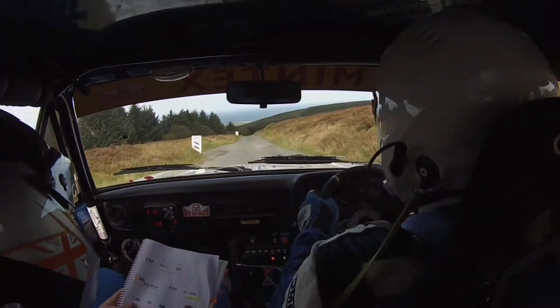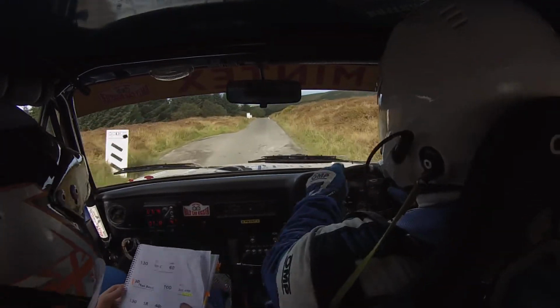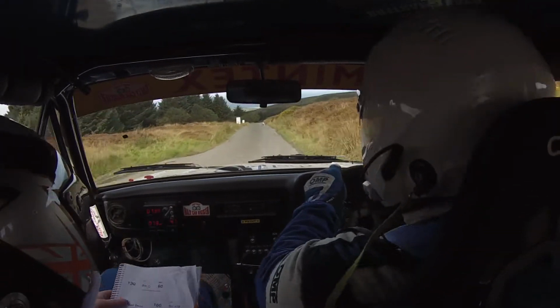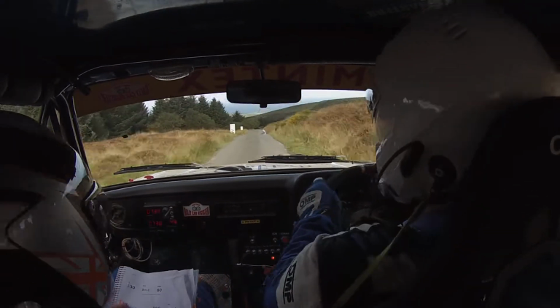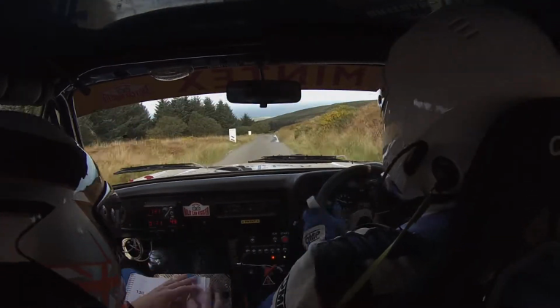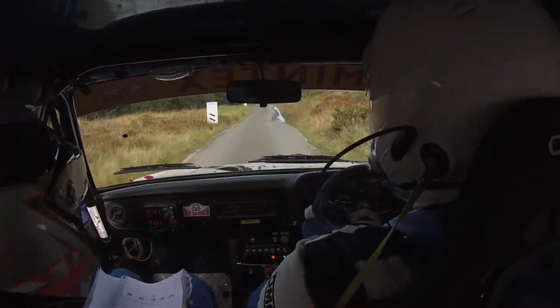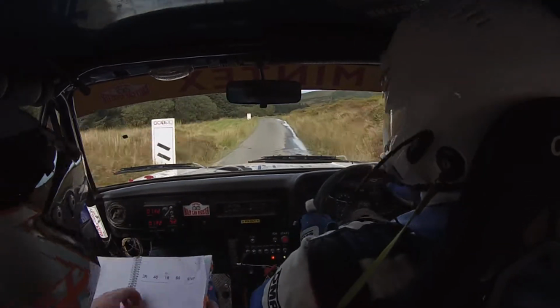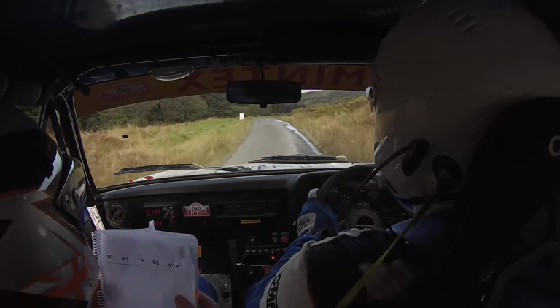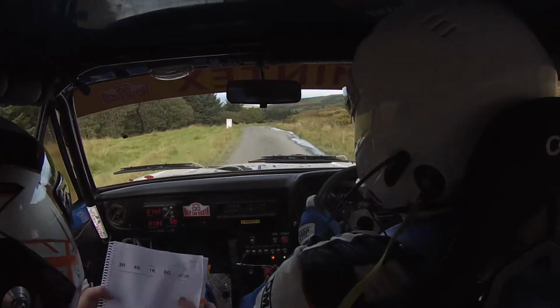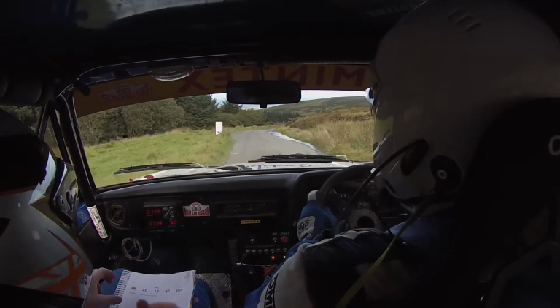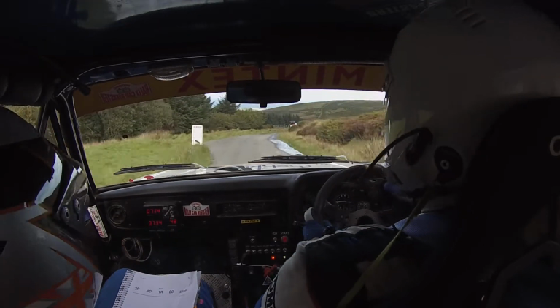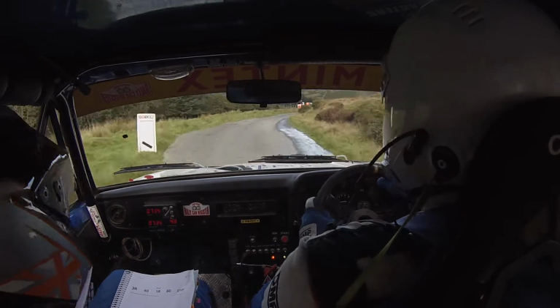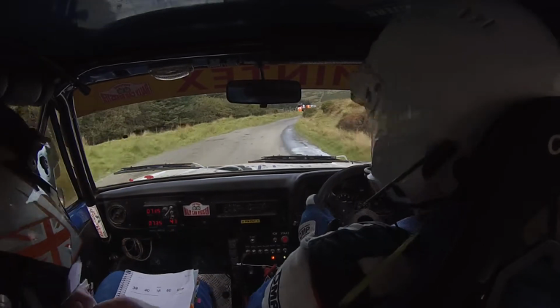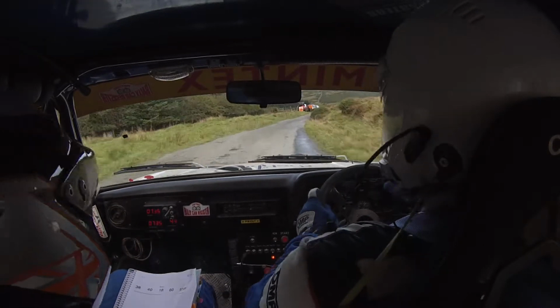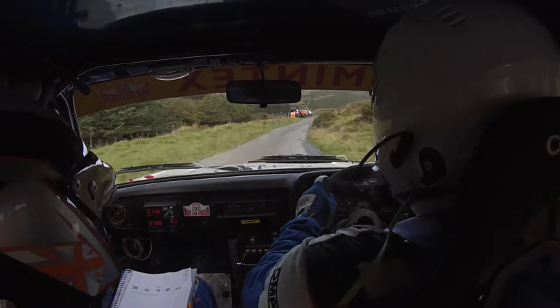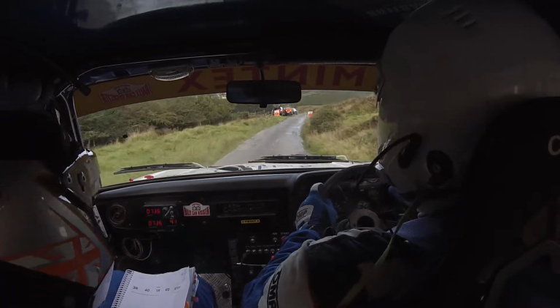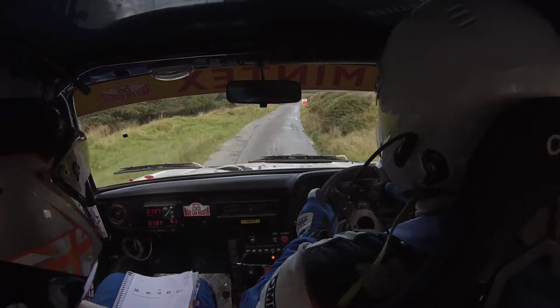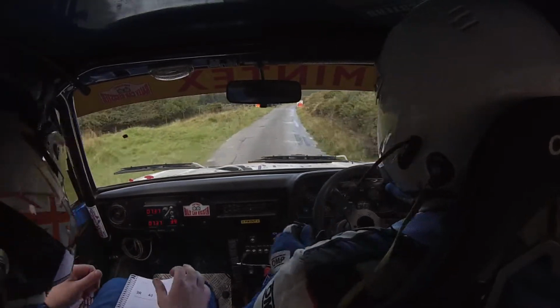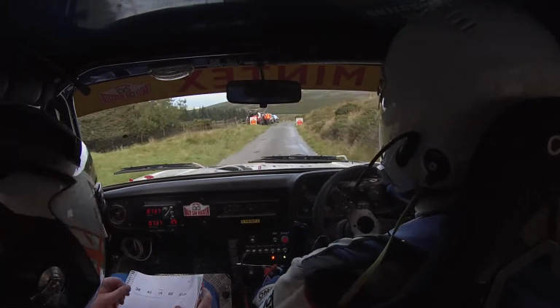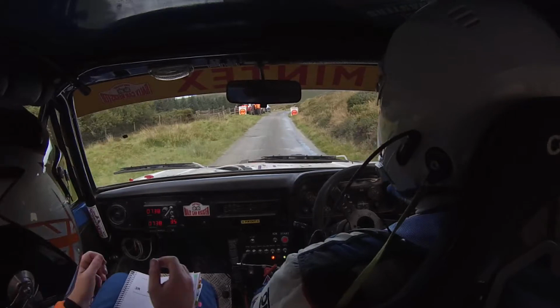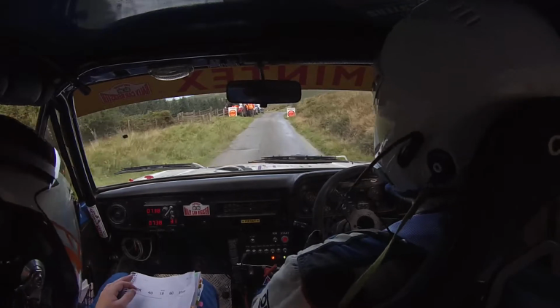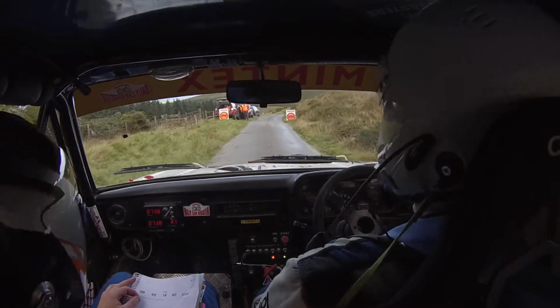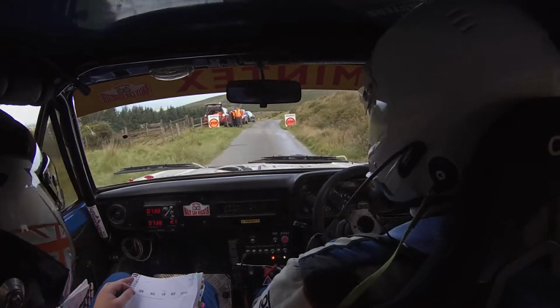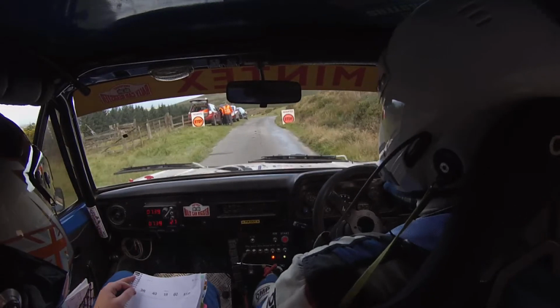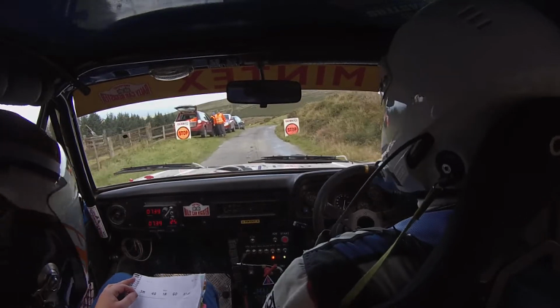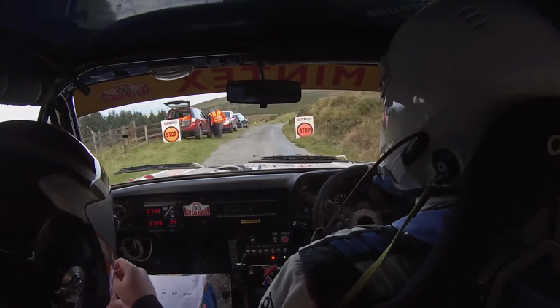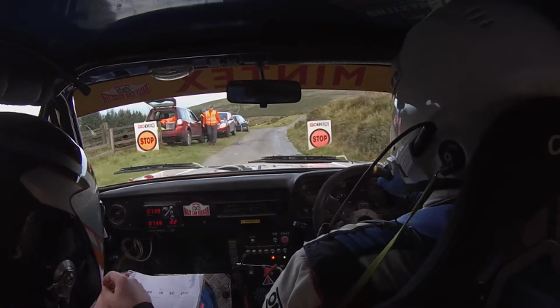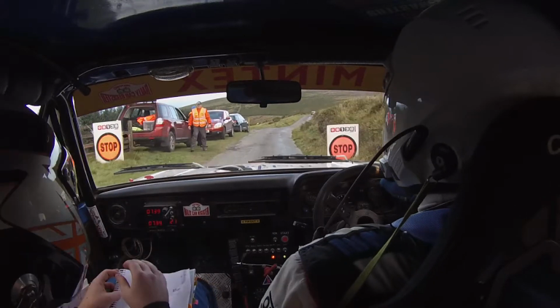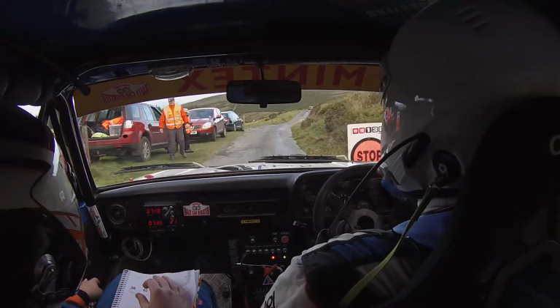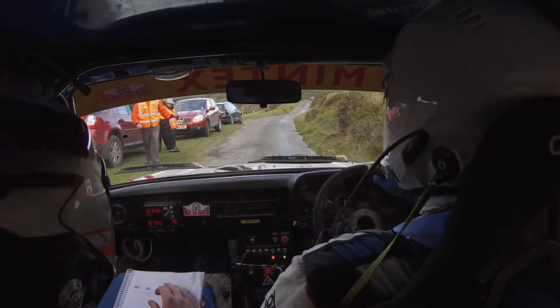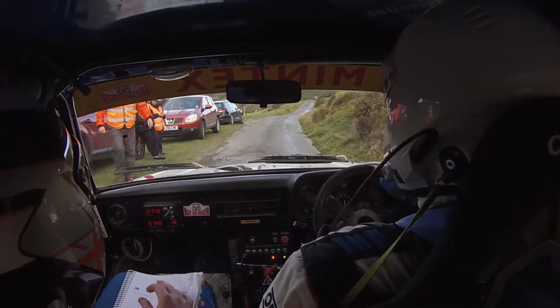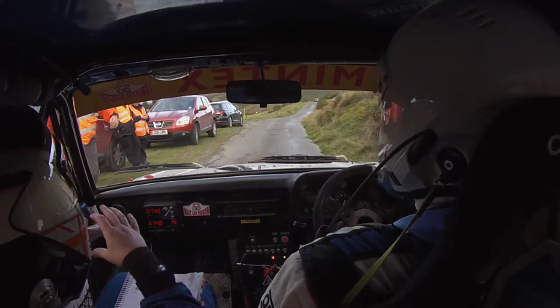Fucking hell! Woo! Like that — my belt's up. I was sliding down the seat there. Couldn't let go to do it. Thank you.